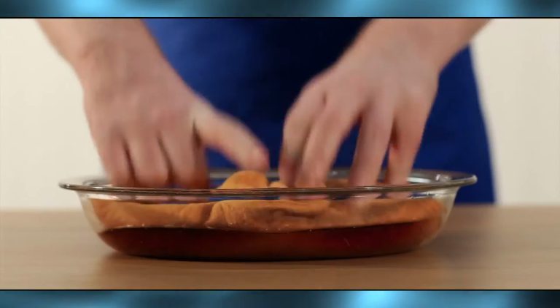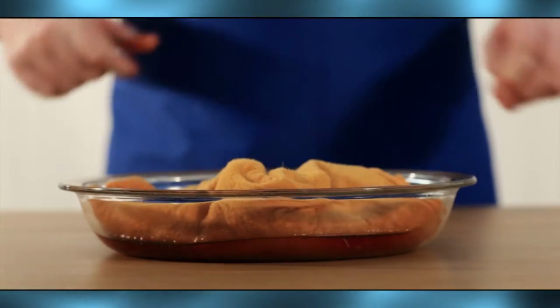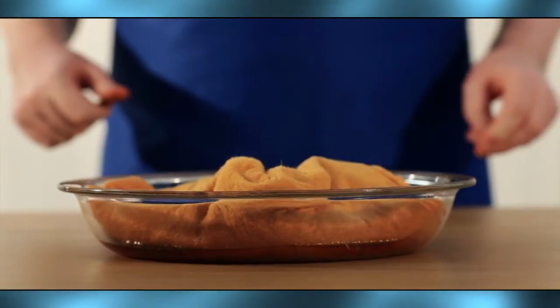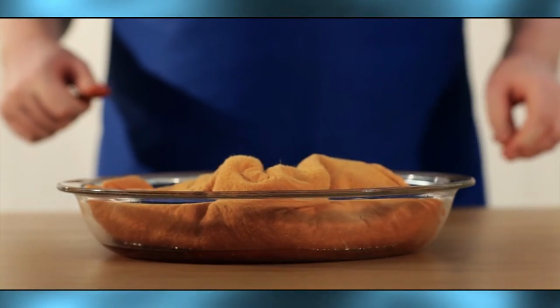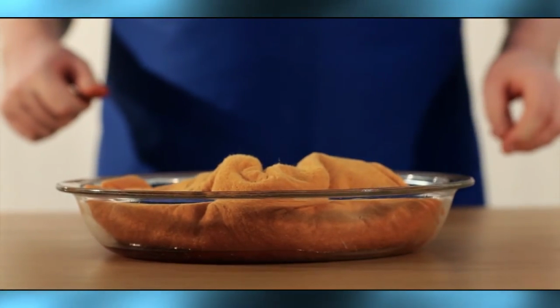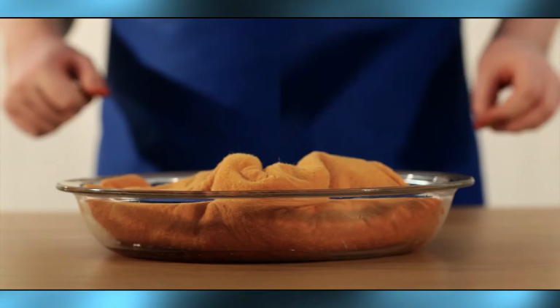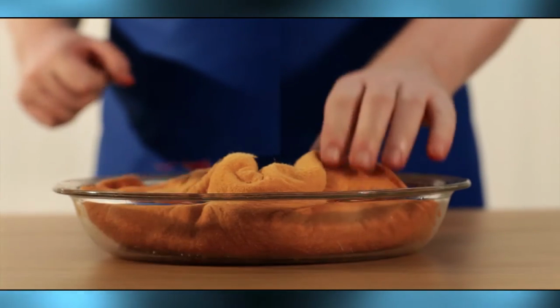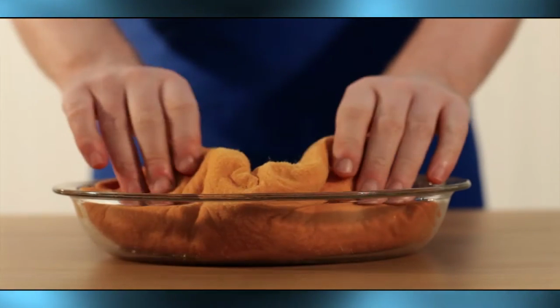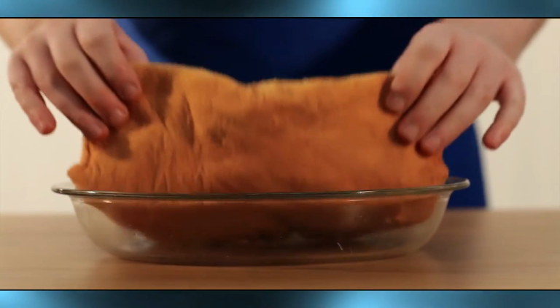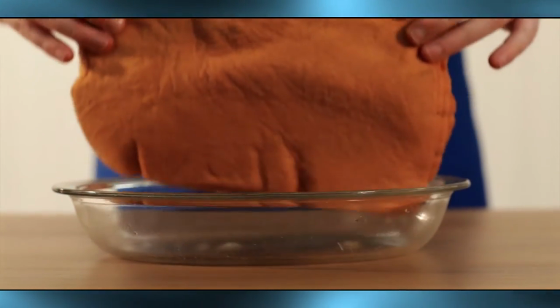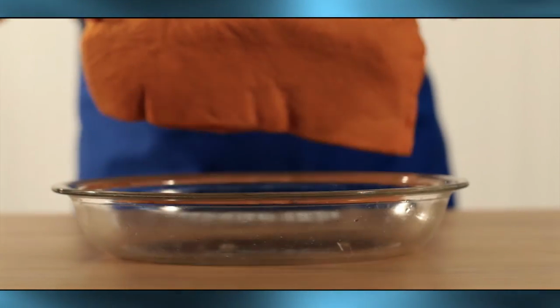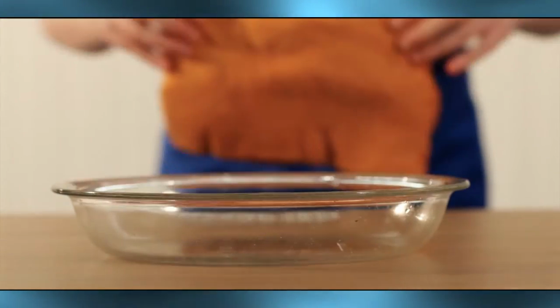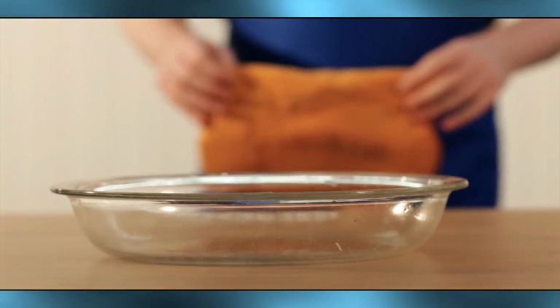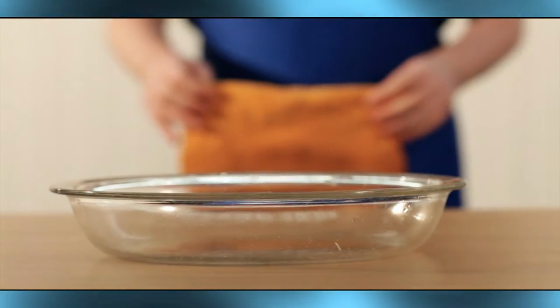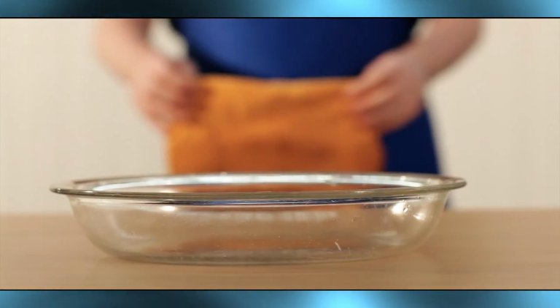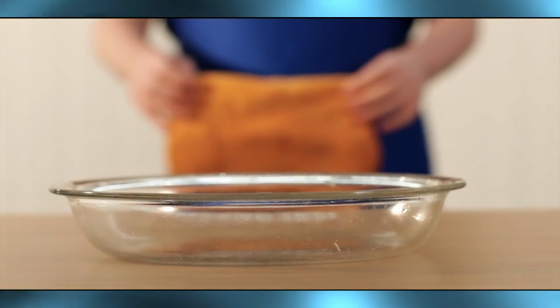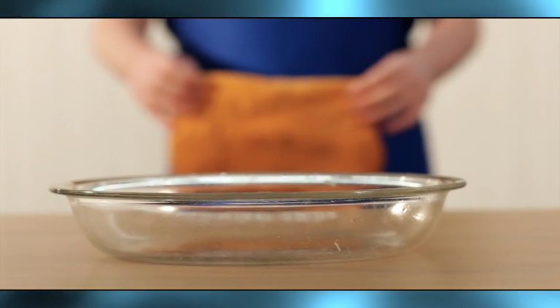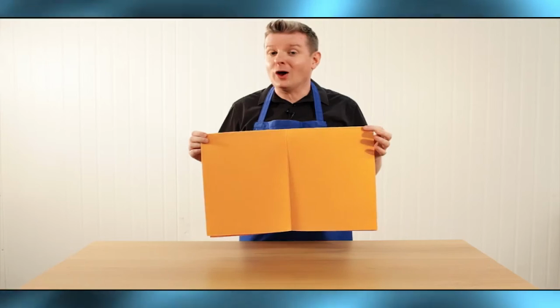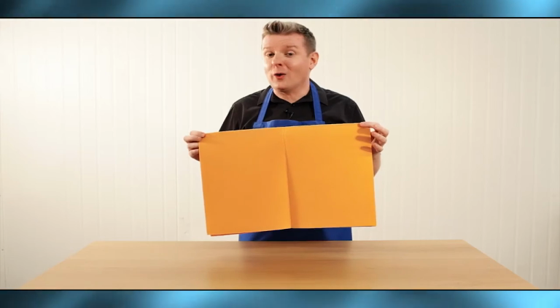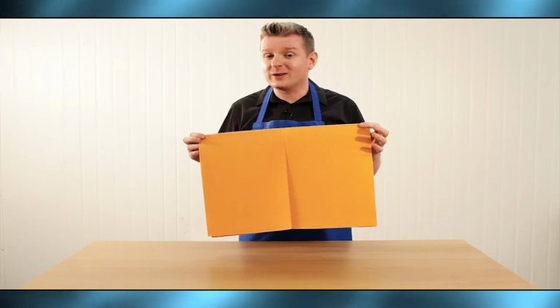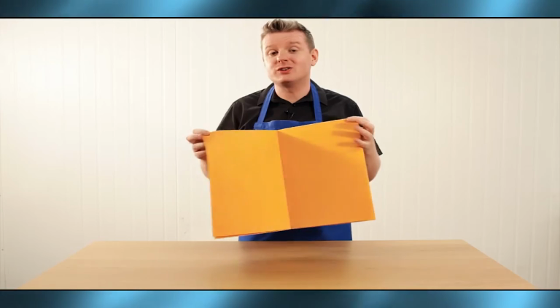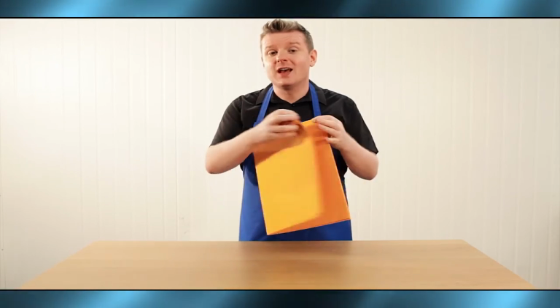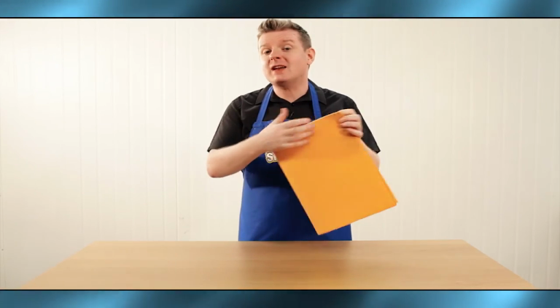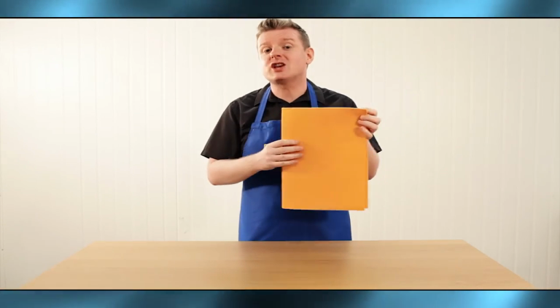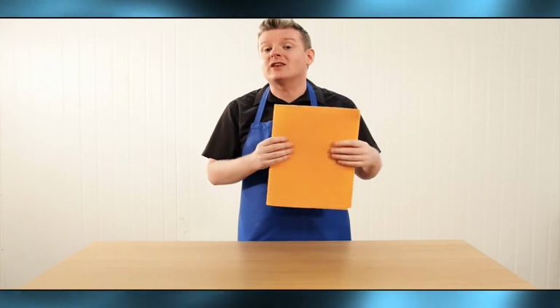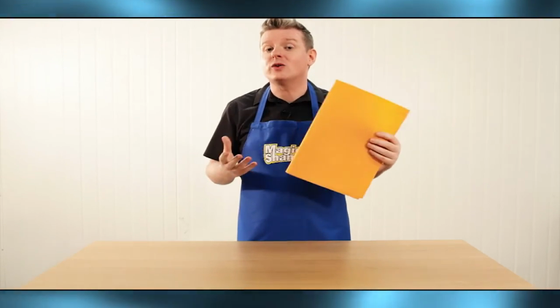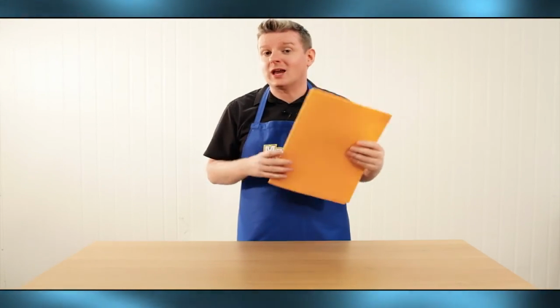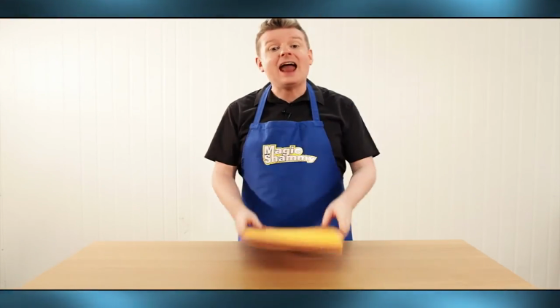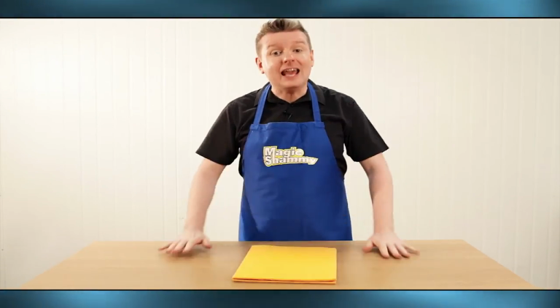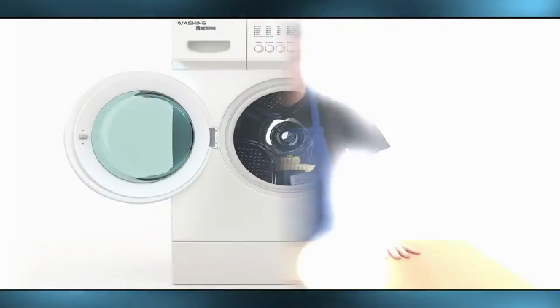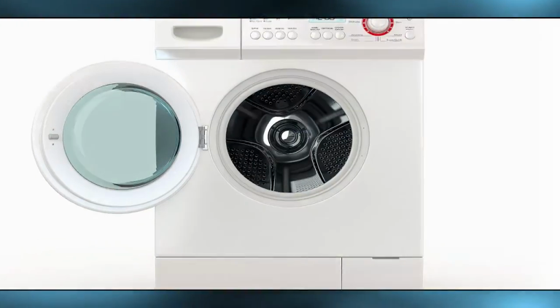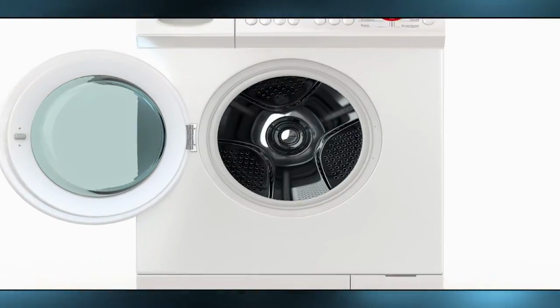Watch as the Magic Chamois soaks up to 20 times its own weight in liquid. Unlike ordinary sponges, the Magic Chamois is odor free, and it's even machine washable too.